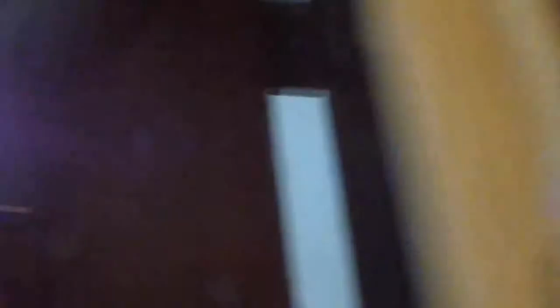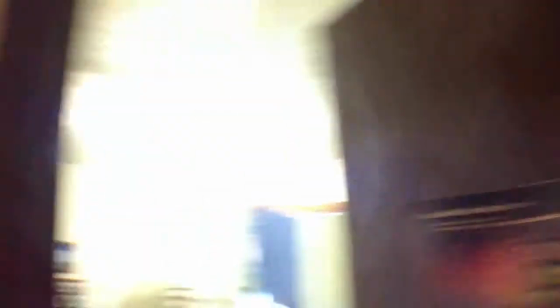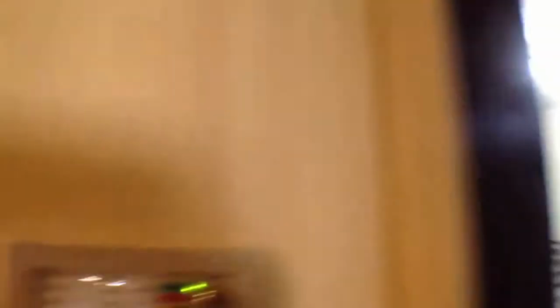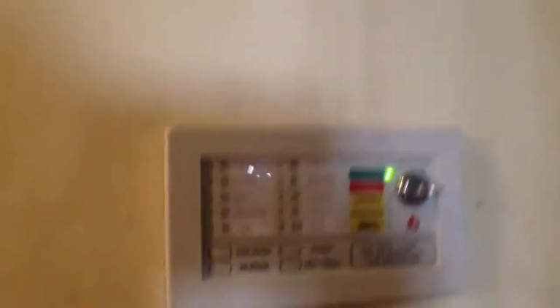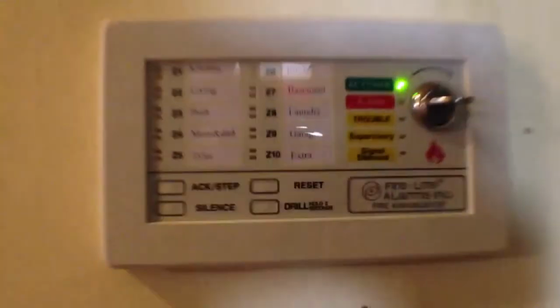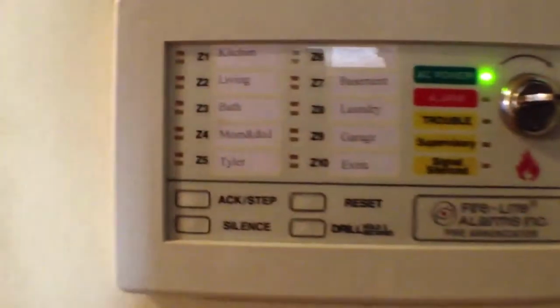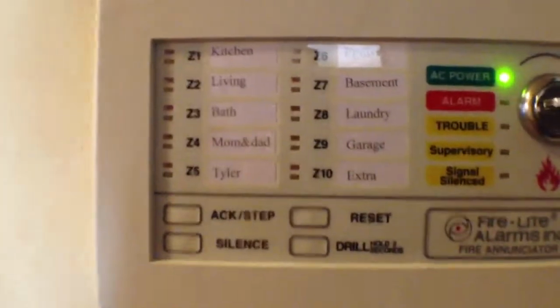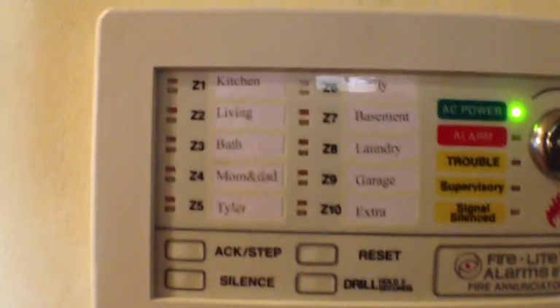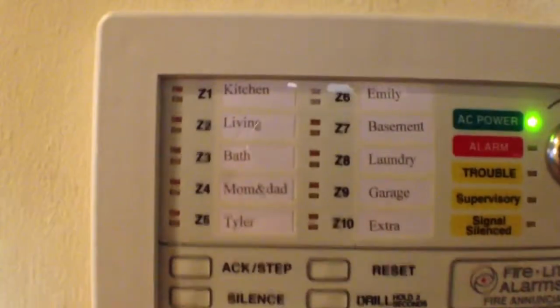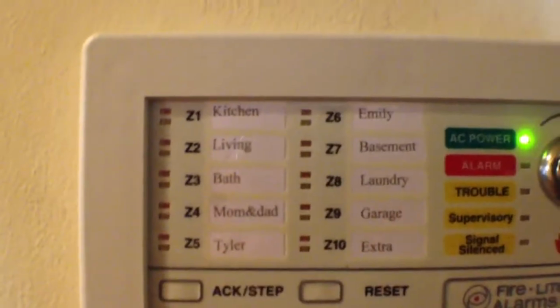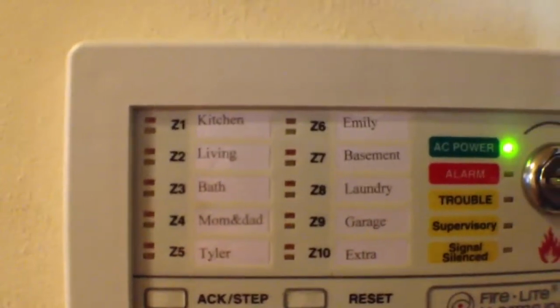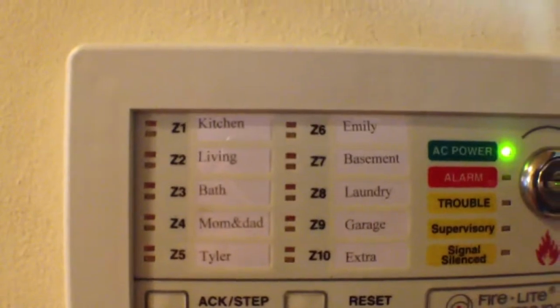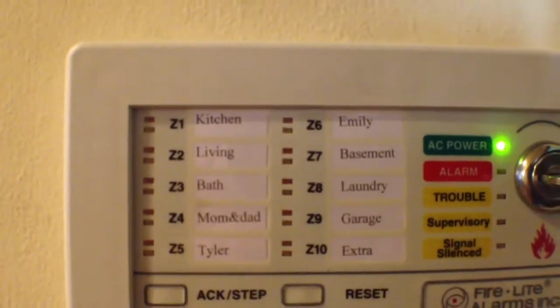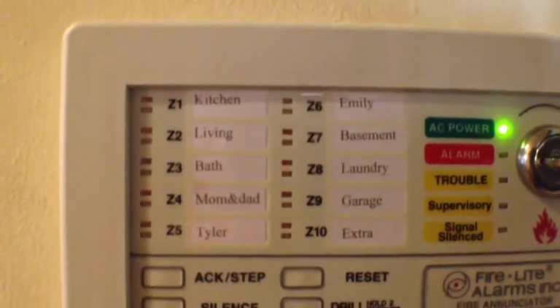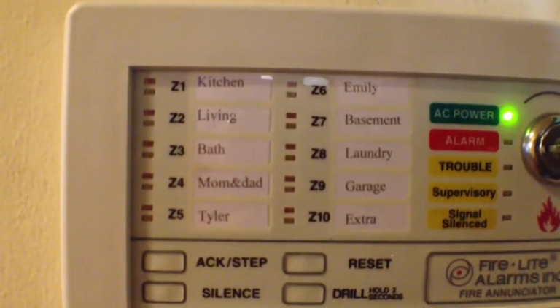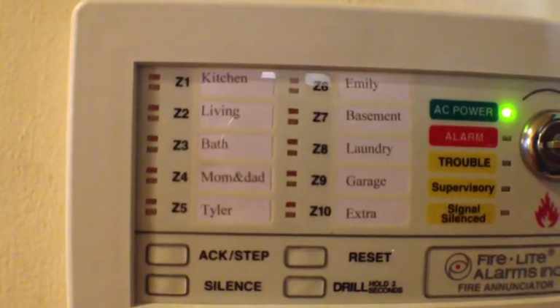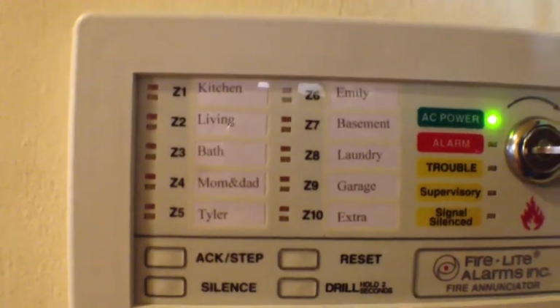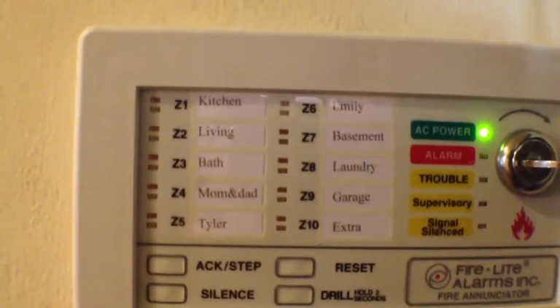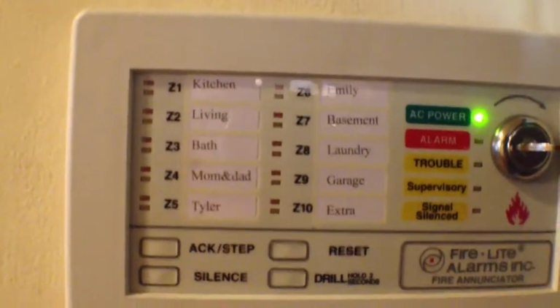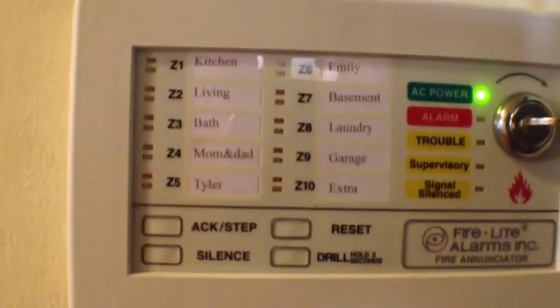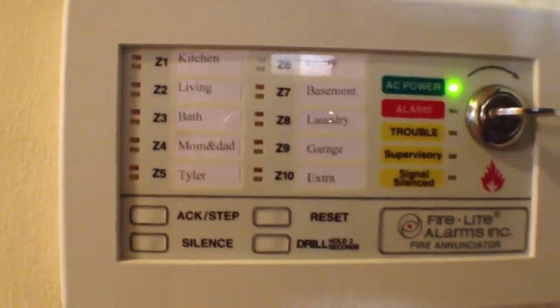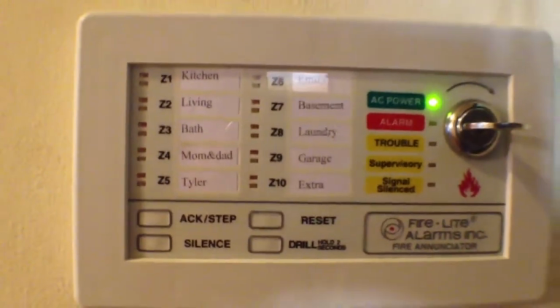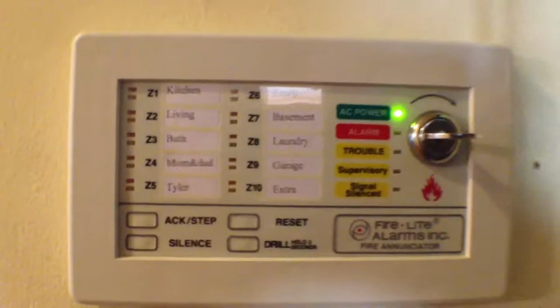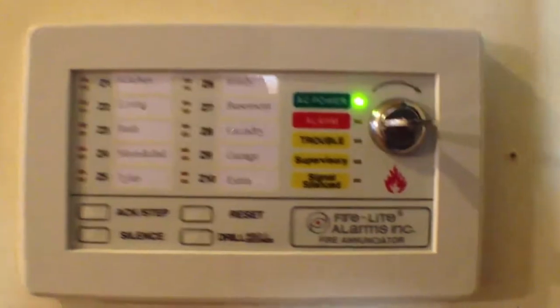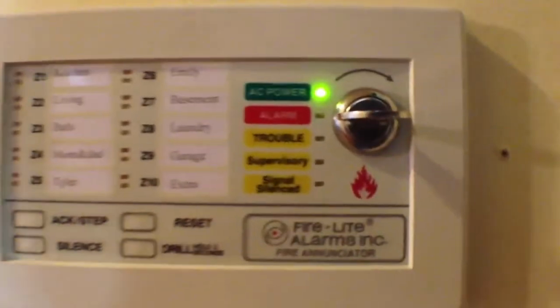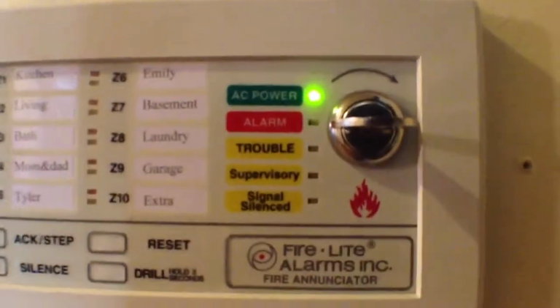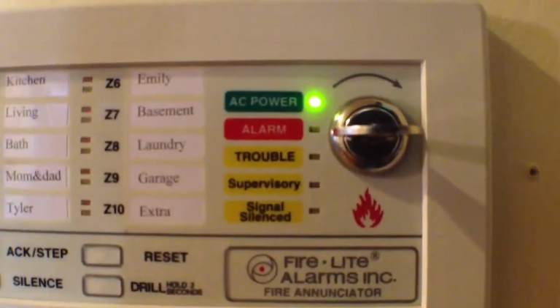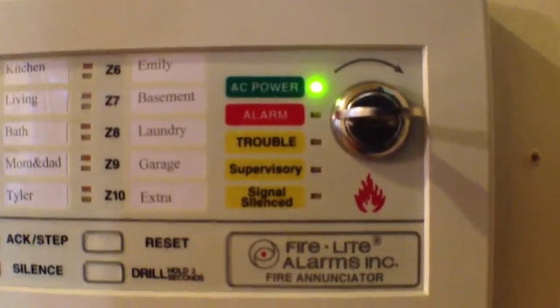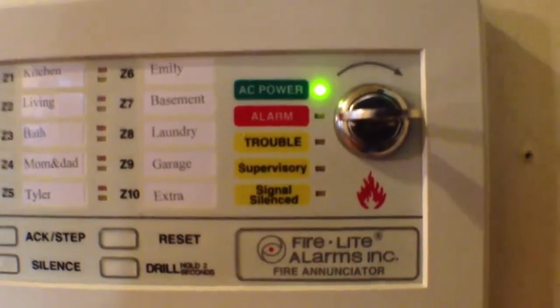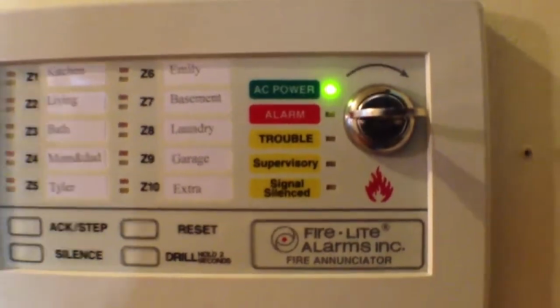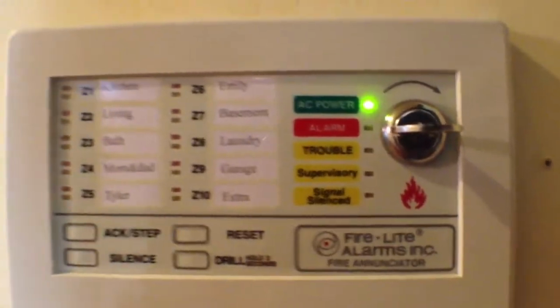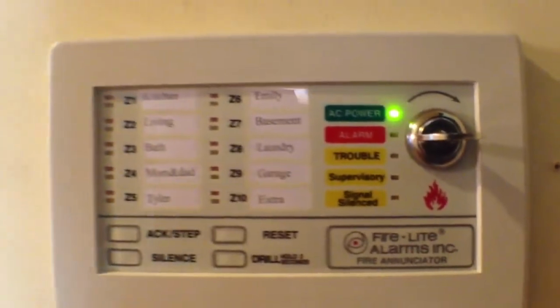There's the fire enunciator, which has every zone. All nine zones out of ten are used. We've got the ability to tell us everything about it.